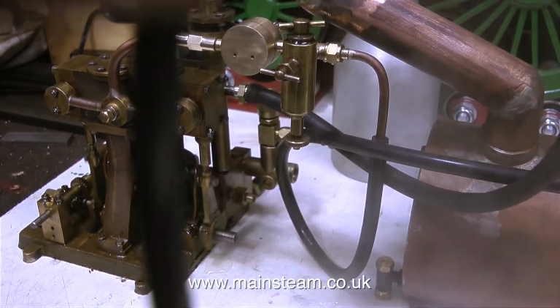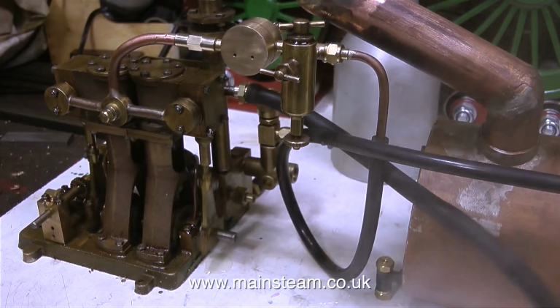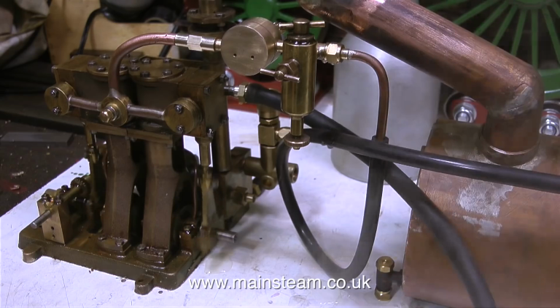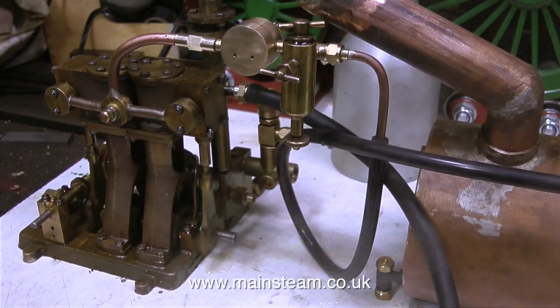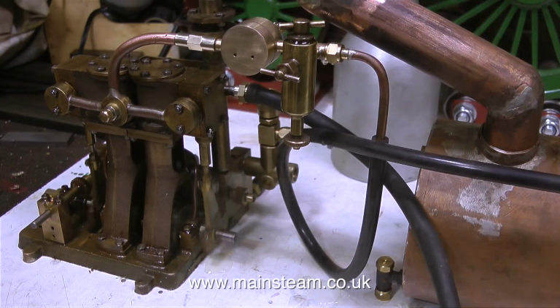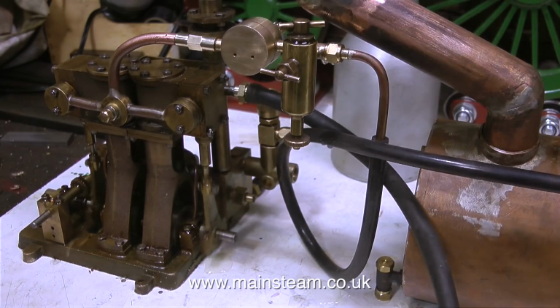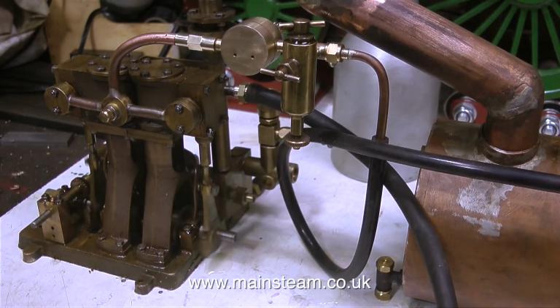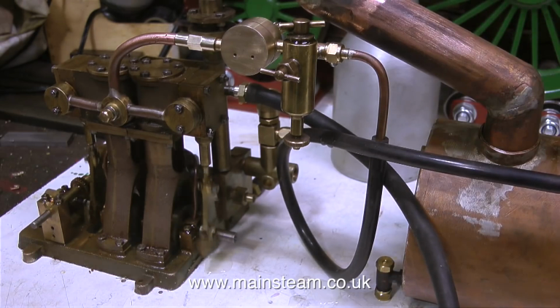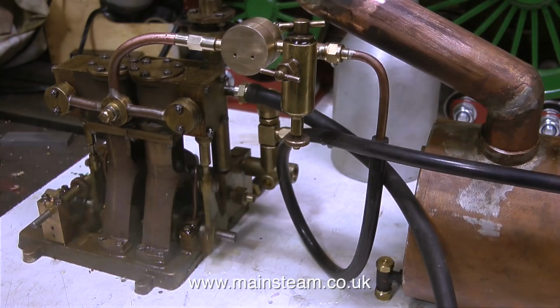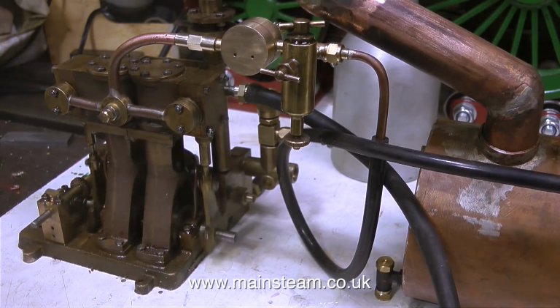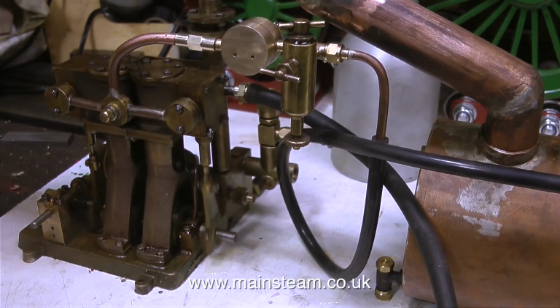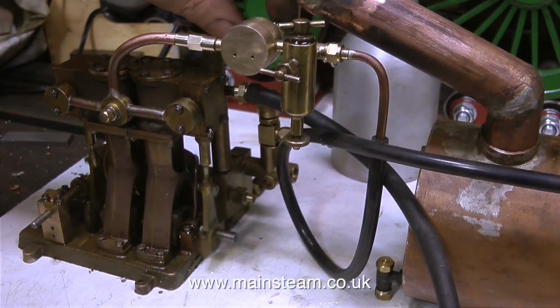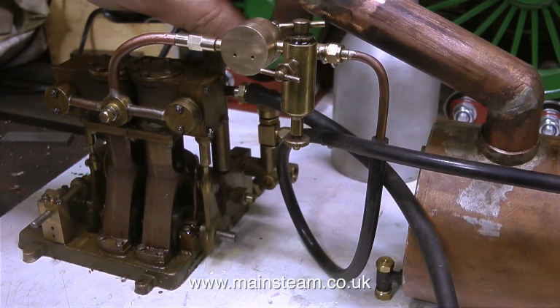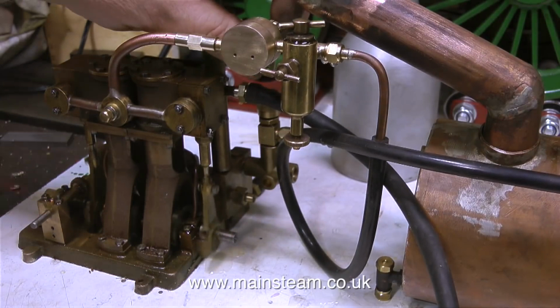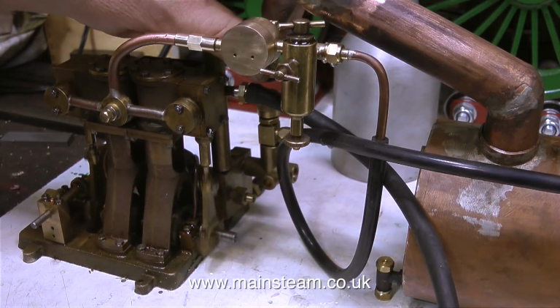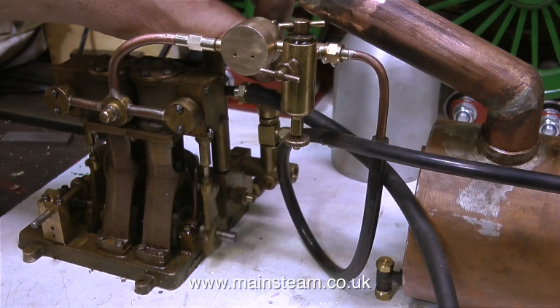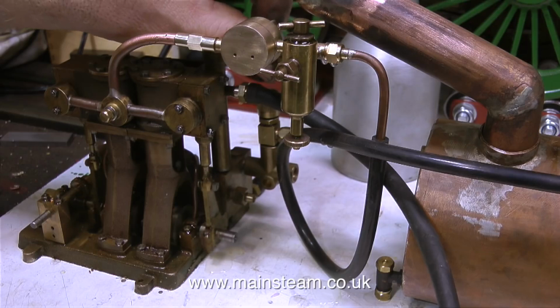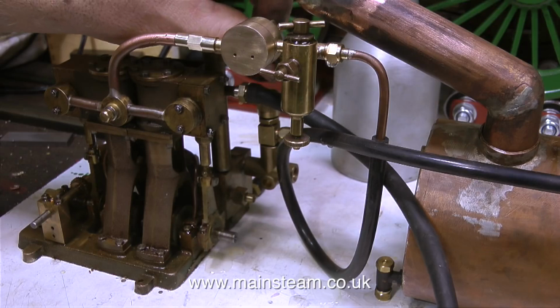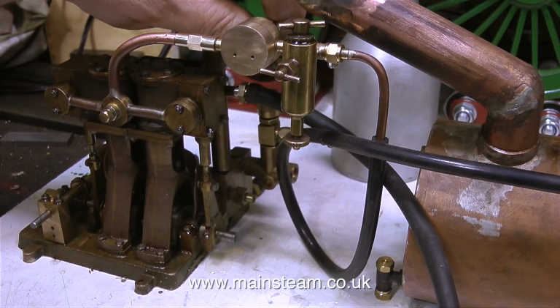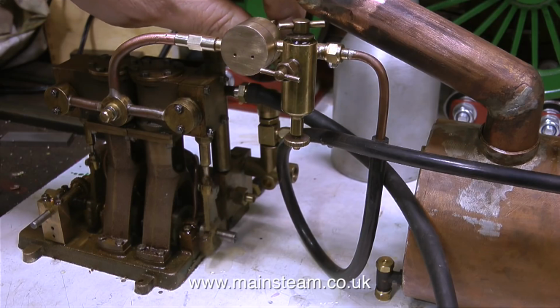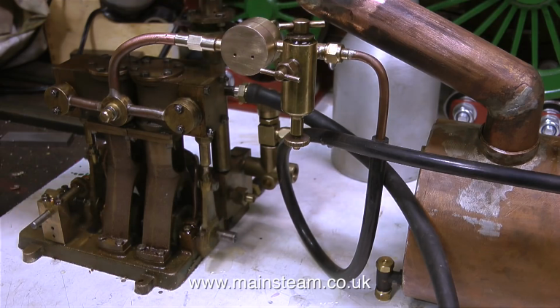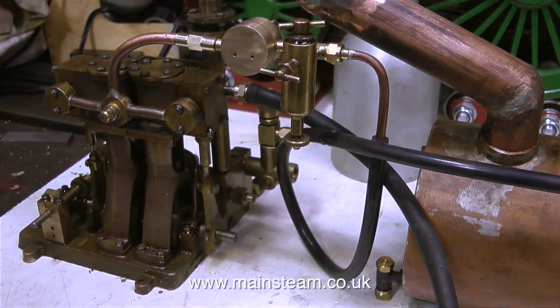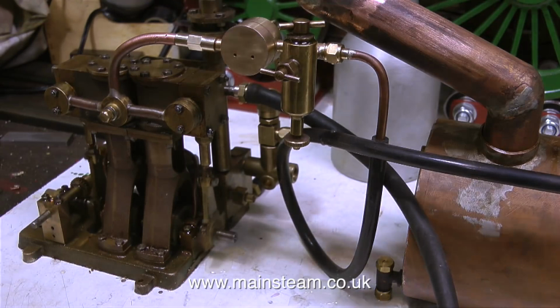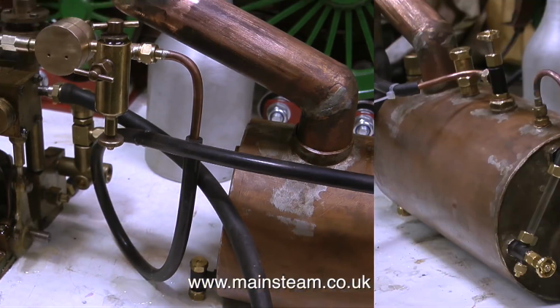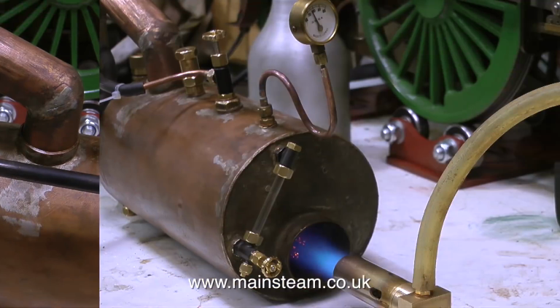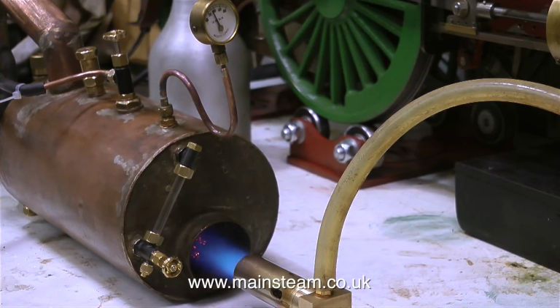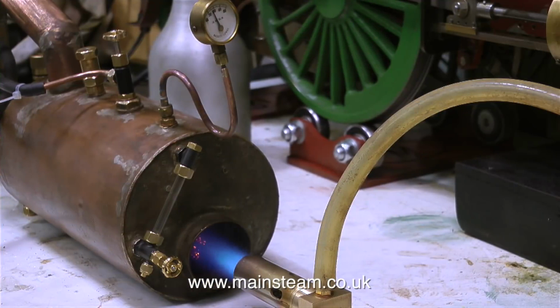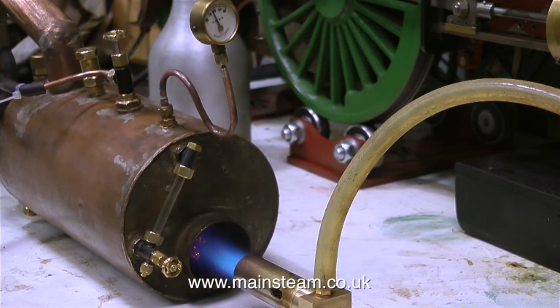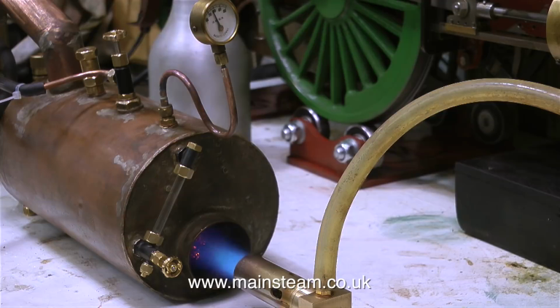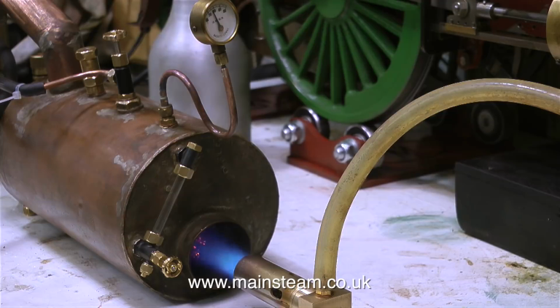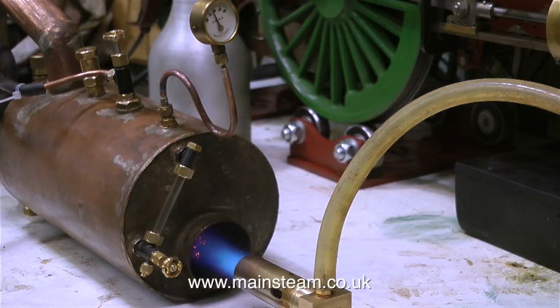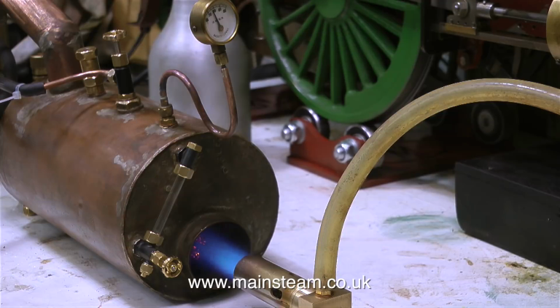And as you can see, it's very wet steam — there's a lot of water coming out of the exhaust. Also, I haven't tightened the union nut on the lubricator, and before any viewers write in to tell me, yes, I am aware of this.